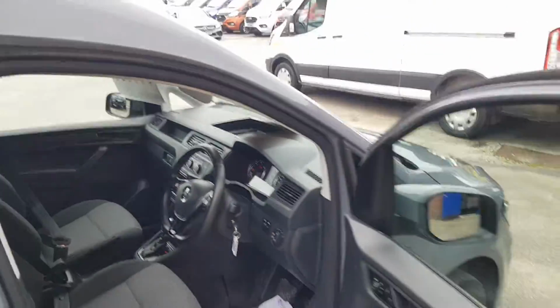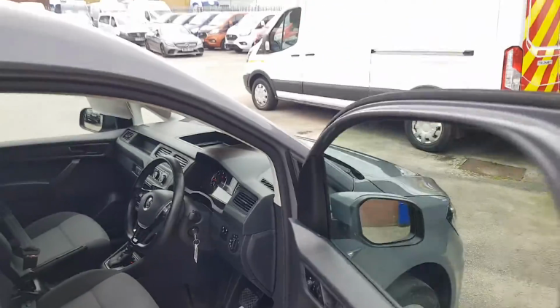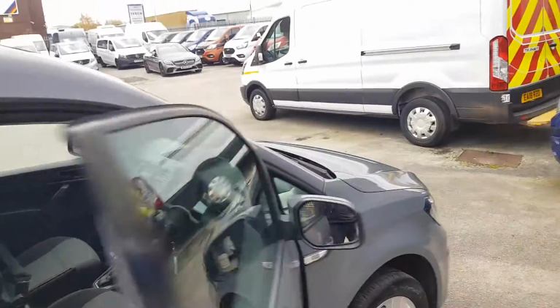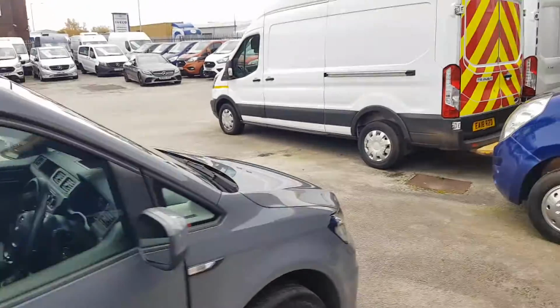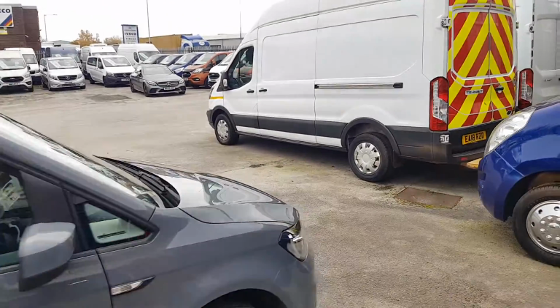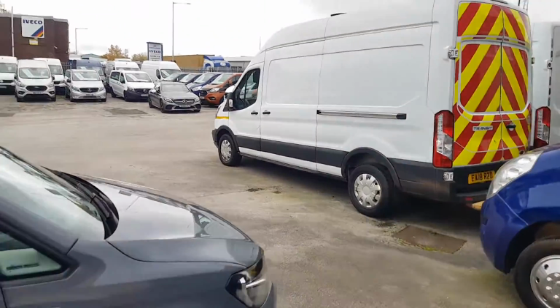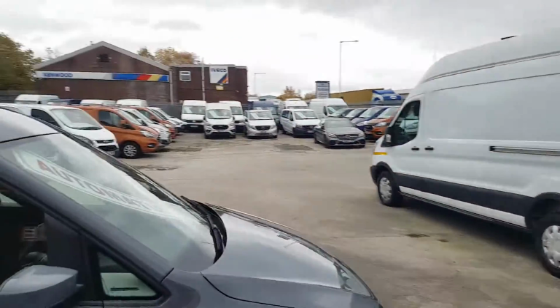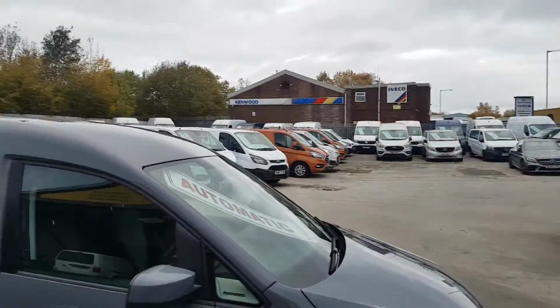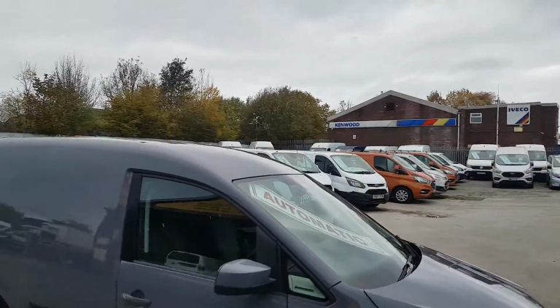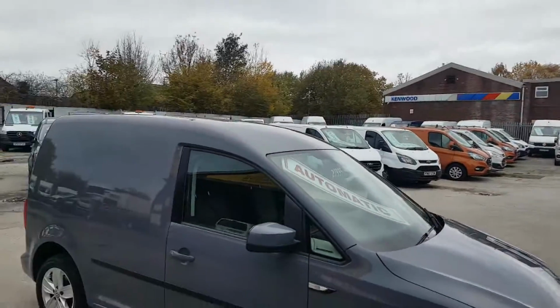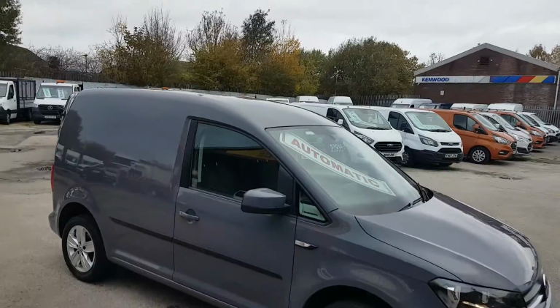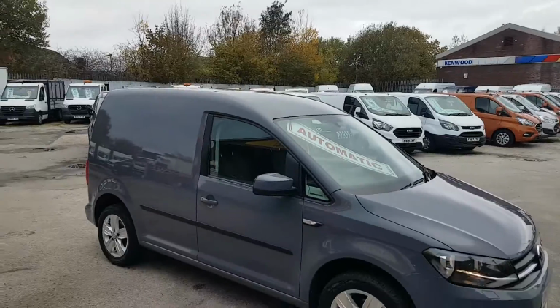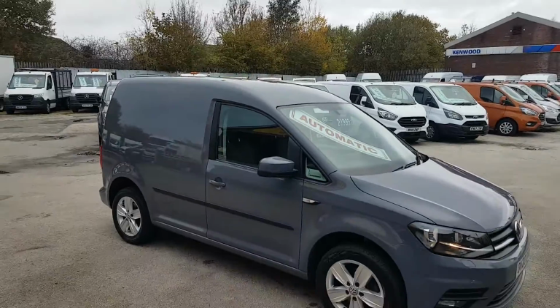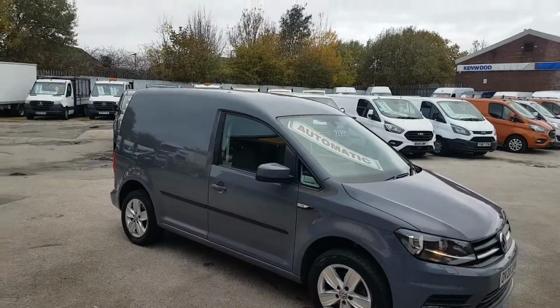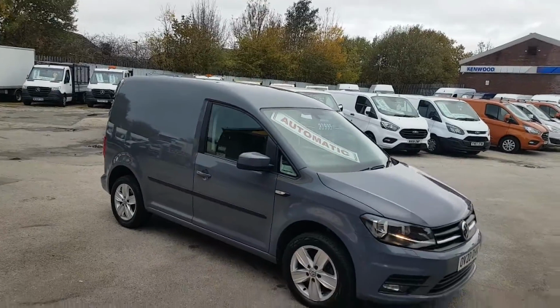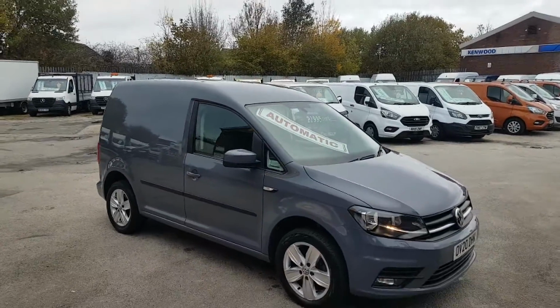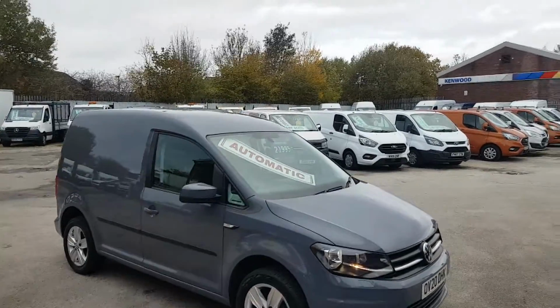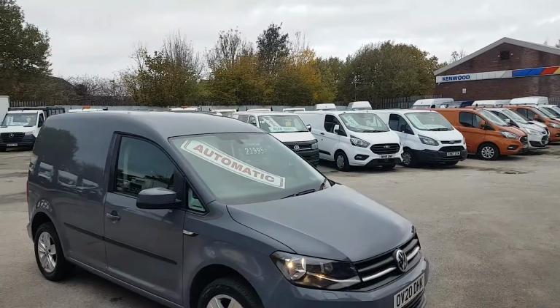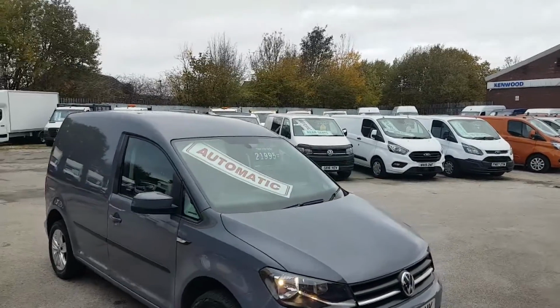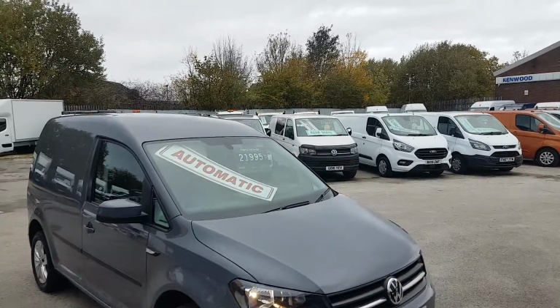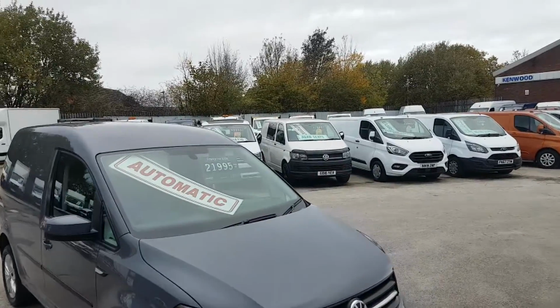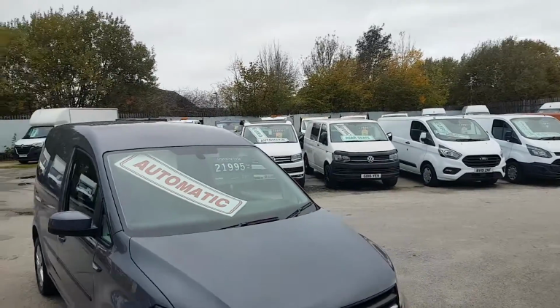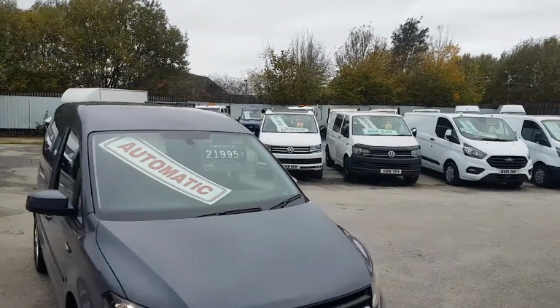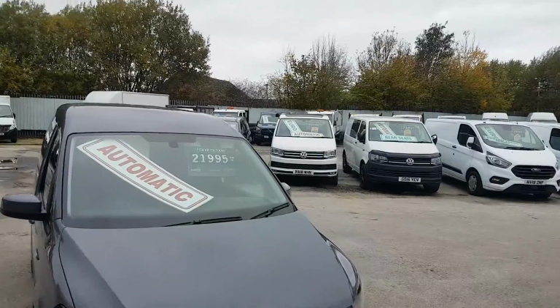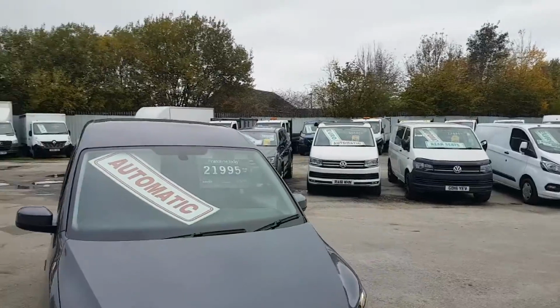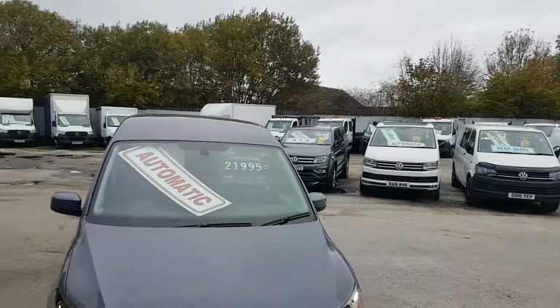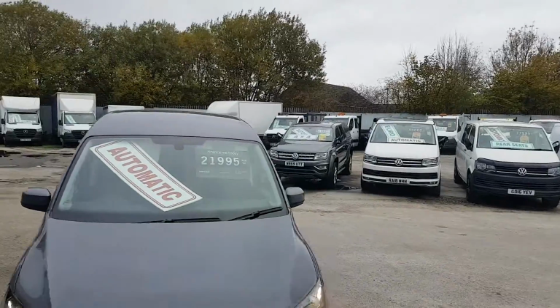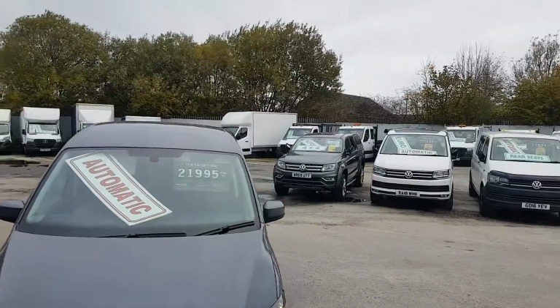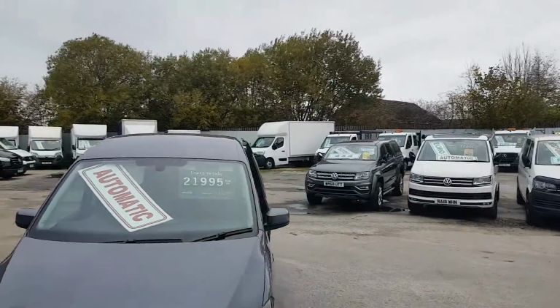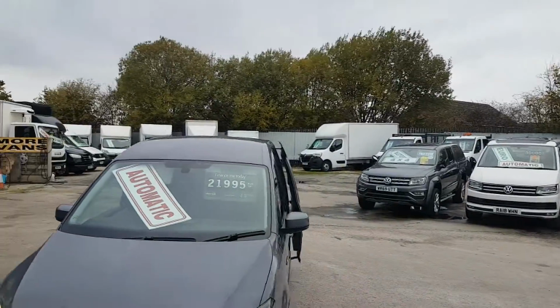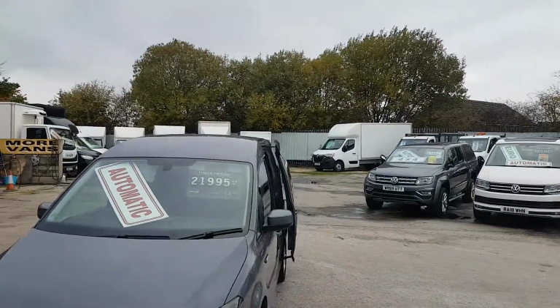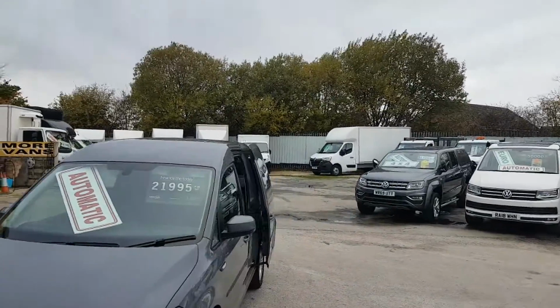The mileage is 51,362 miles. Note that the miles may differ from the day of the video, as we do use the van ourselves, so it may have a couple of hundred miles more than shown on the day of filming.